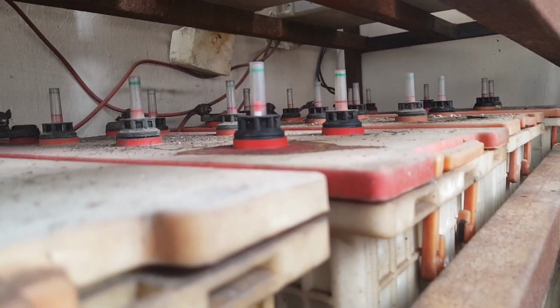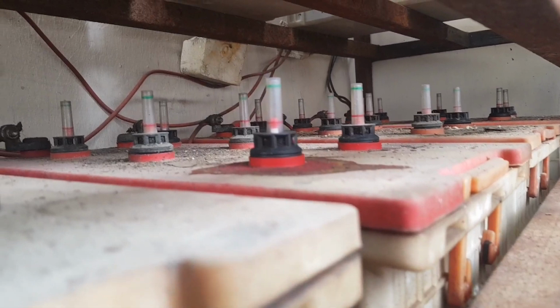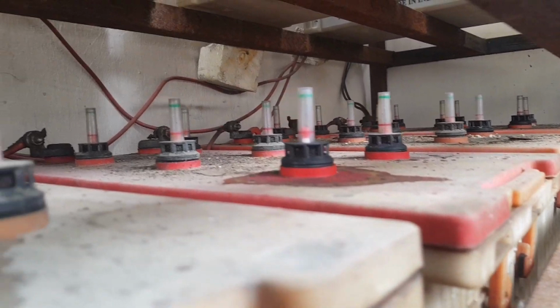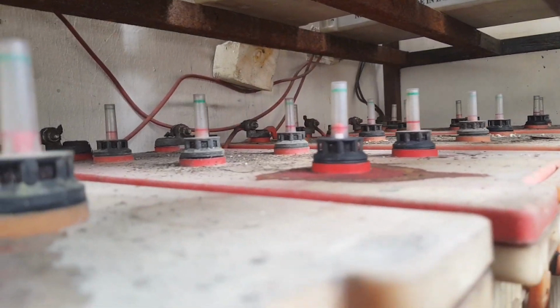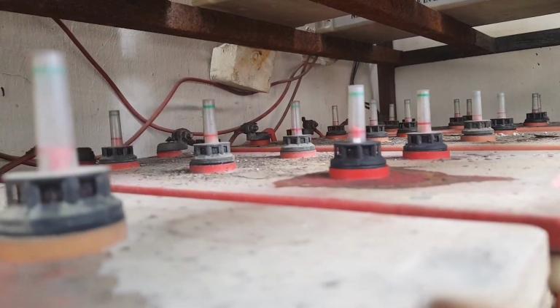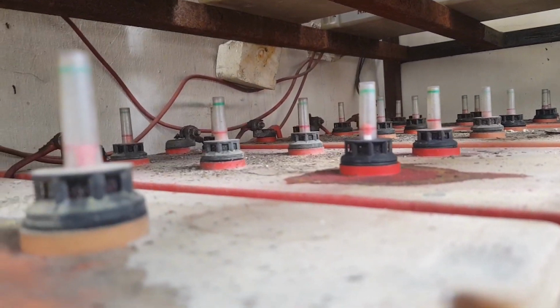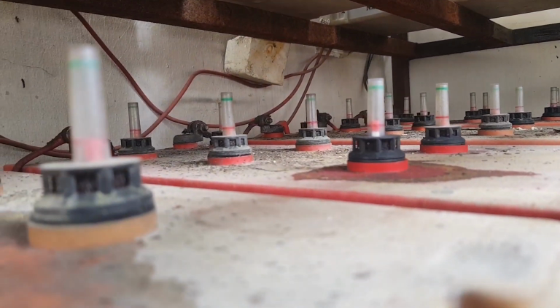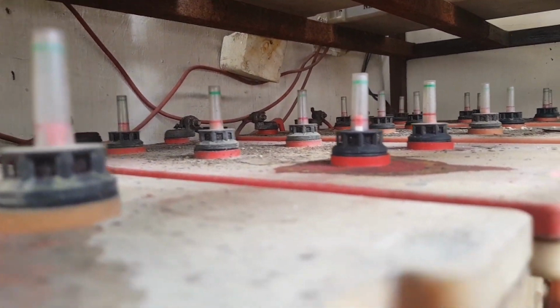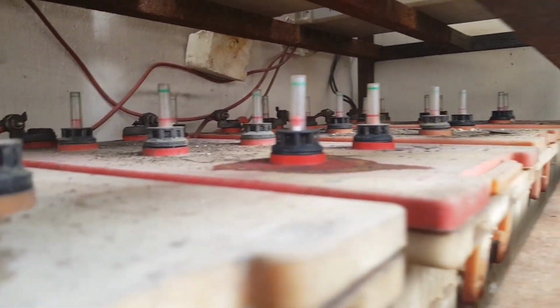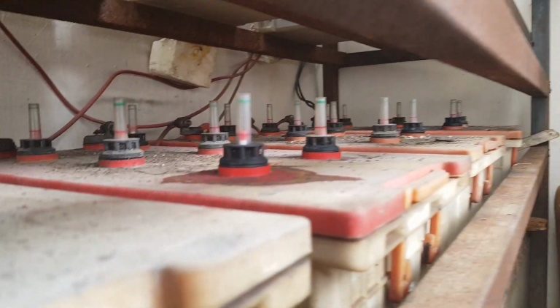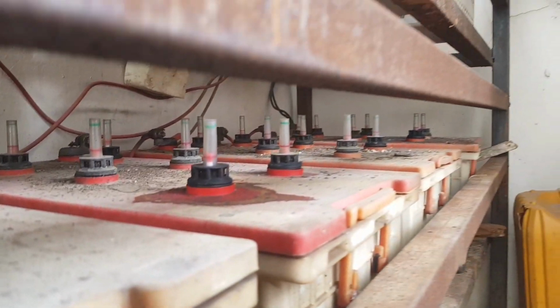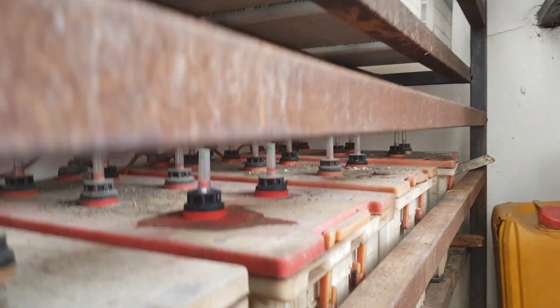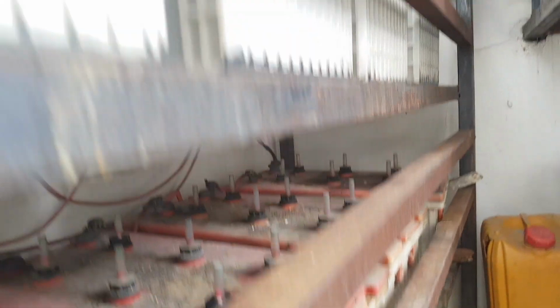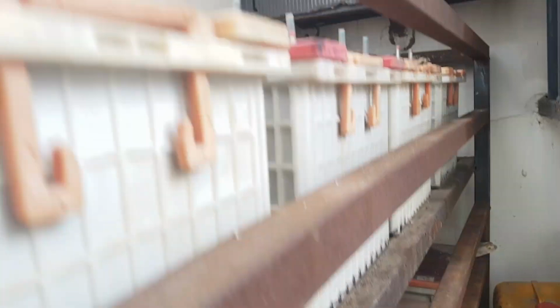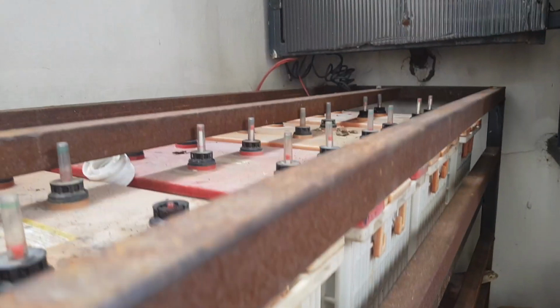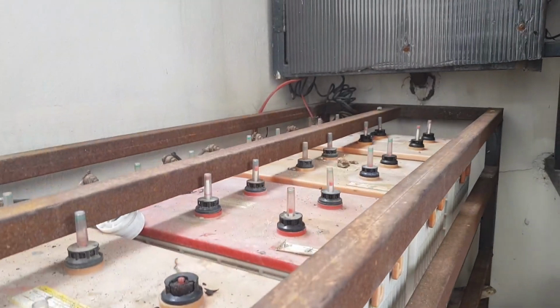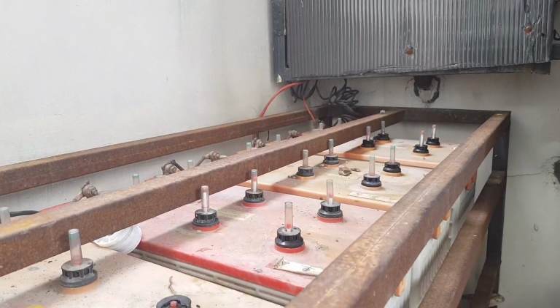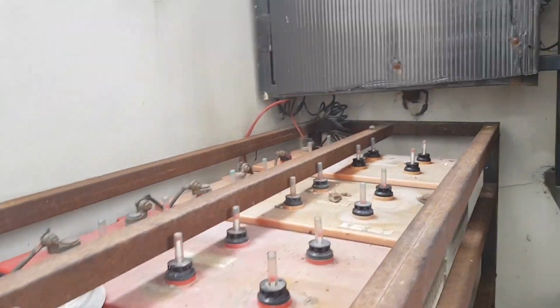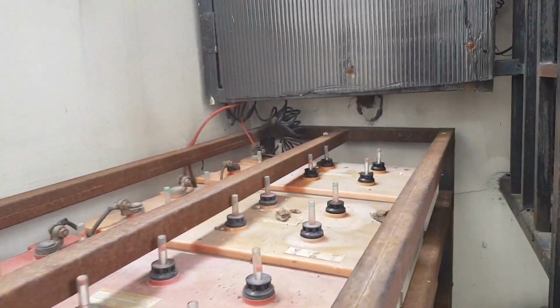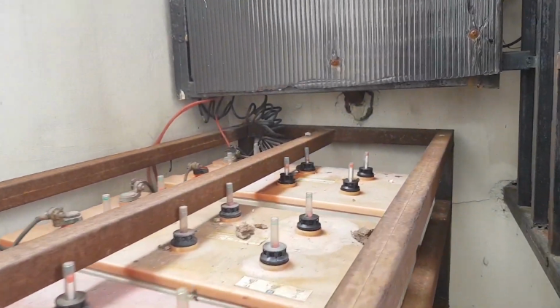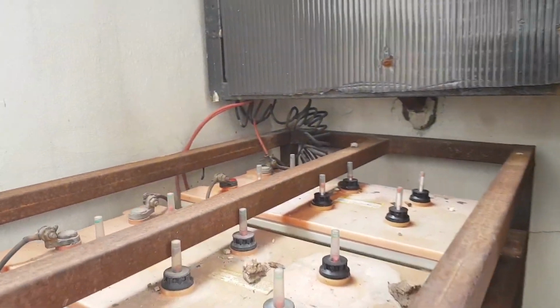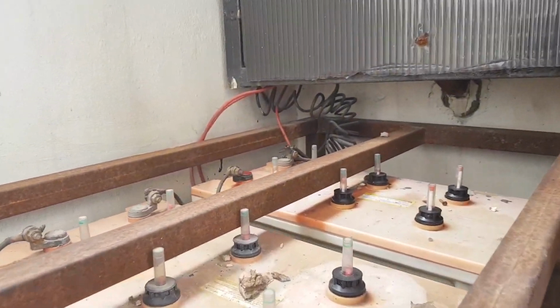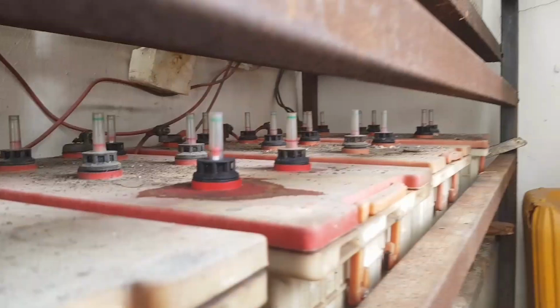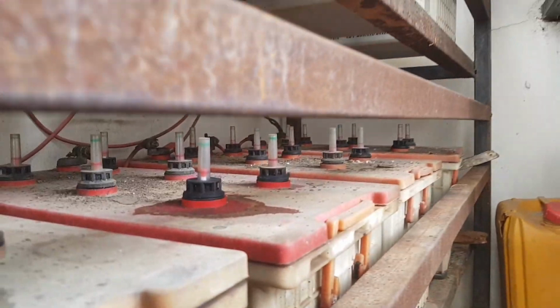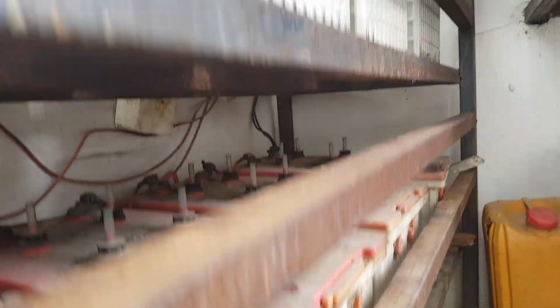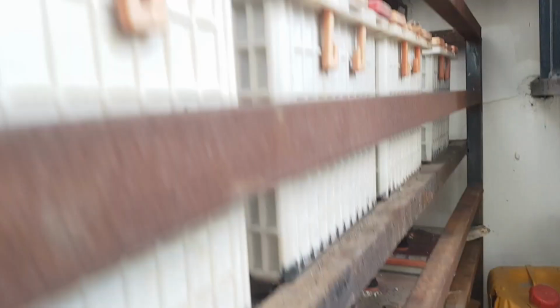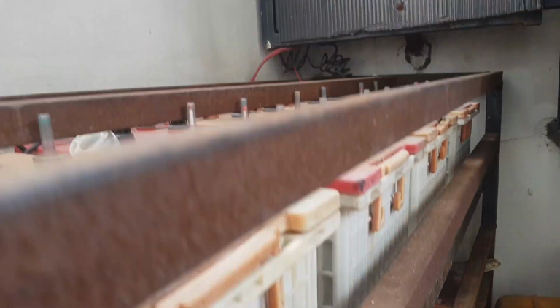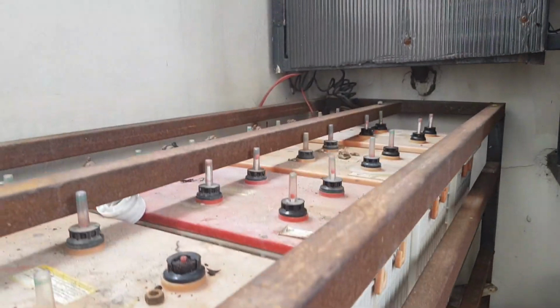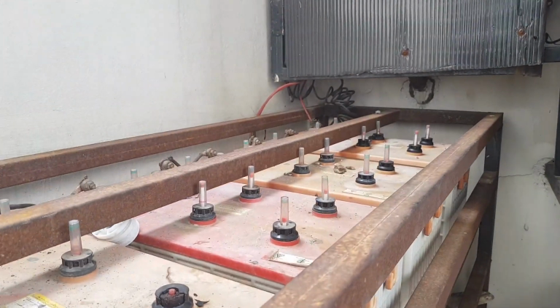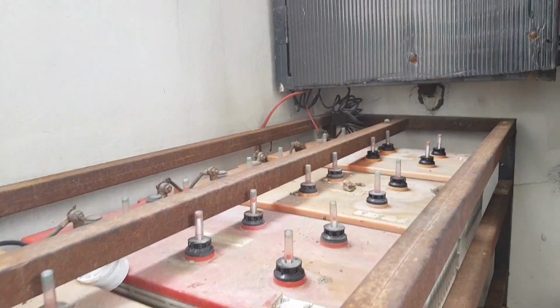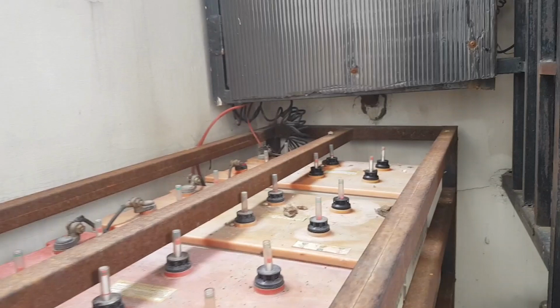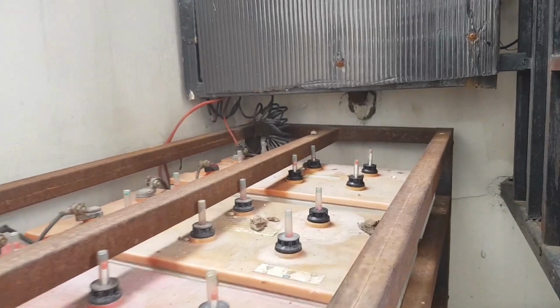The bad batteries are going to be recycled, and that's just it. See all the caps down — amazing. Thank you for watching, cheers guys.